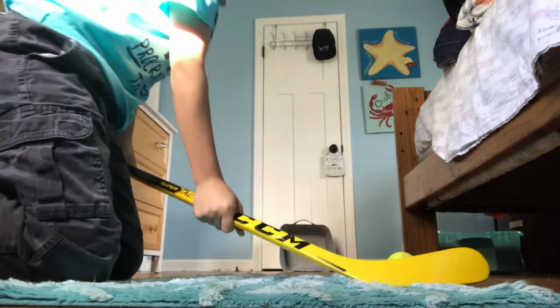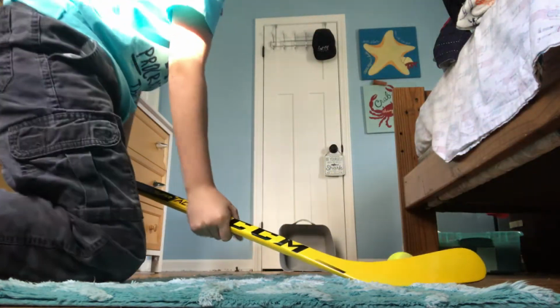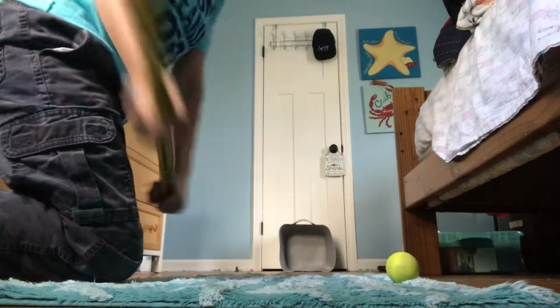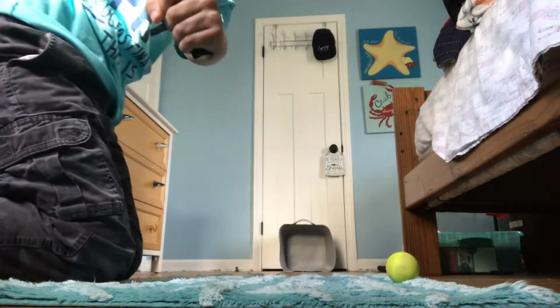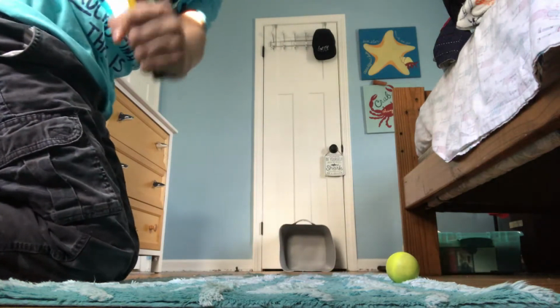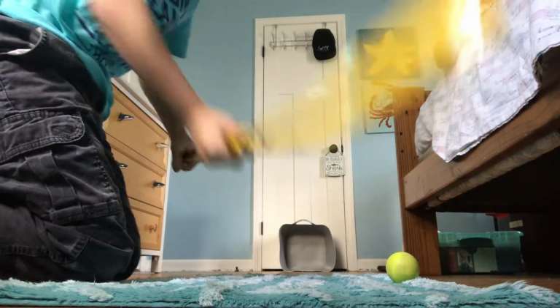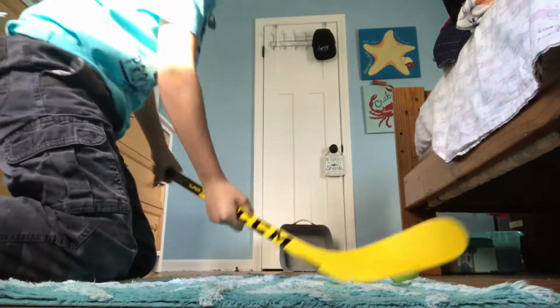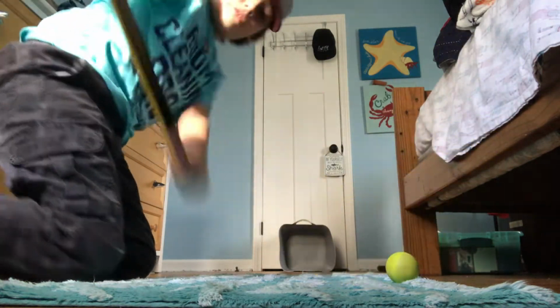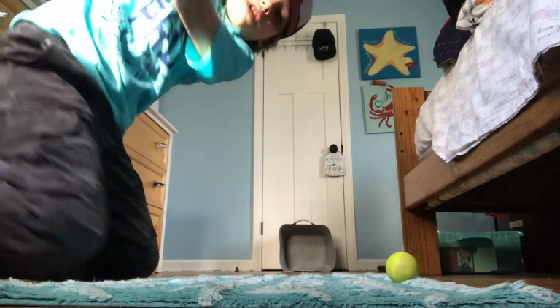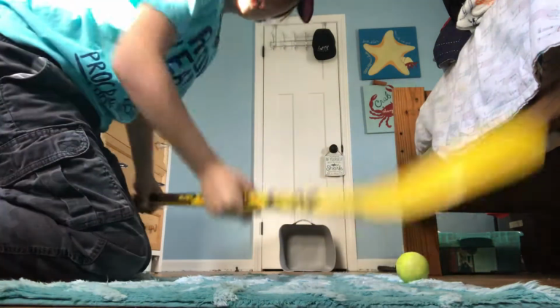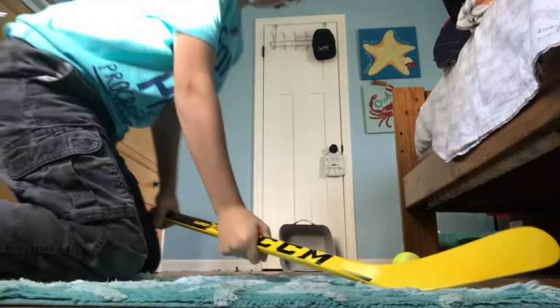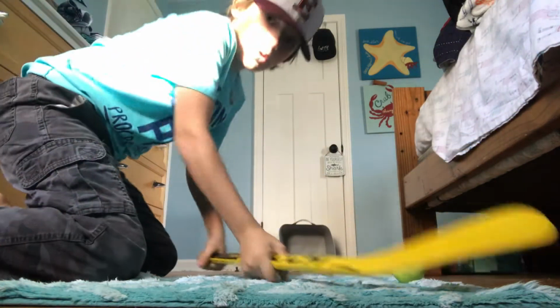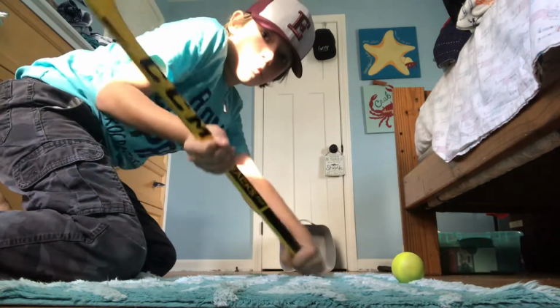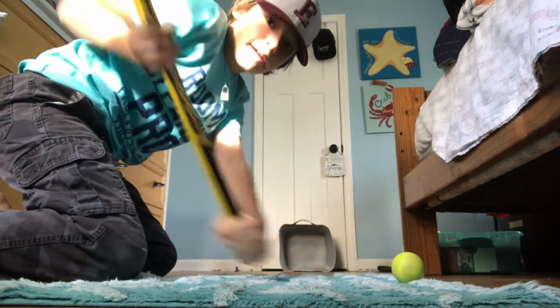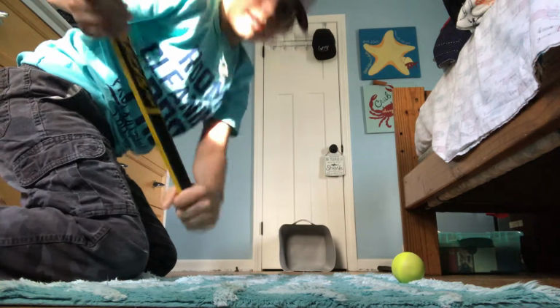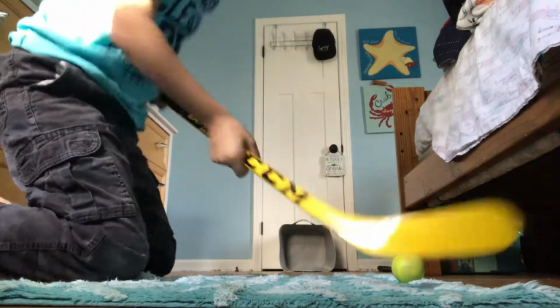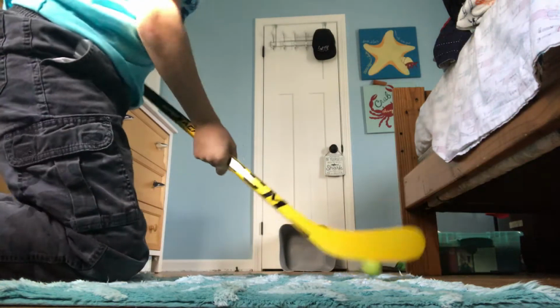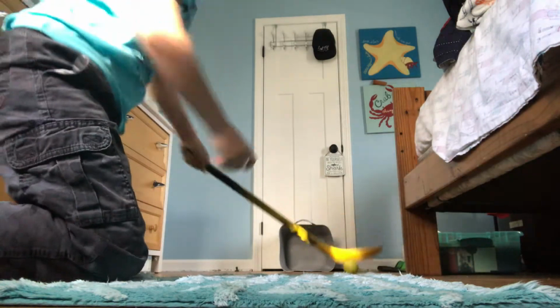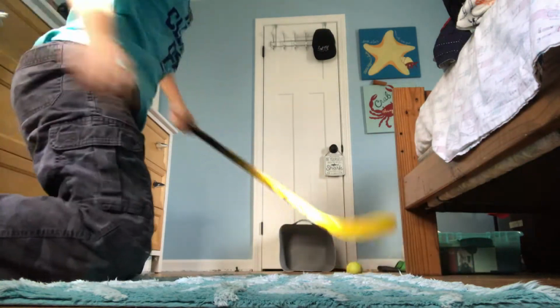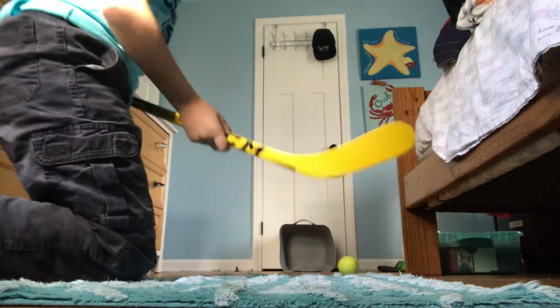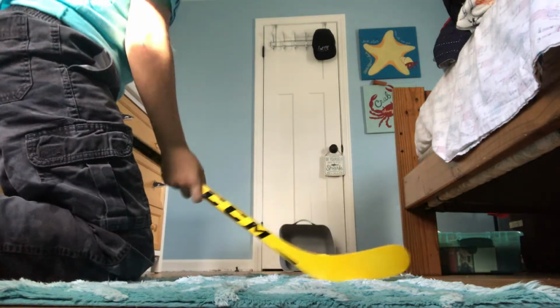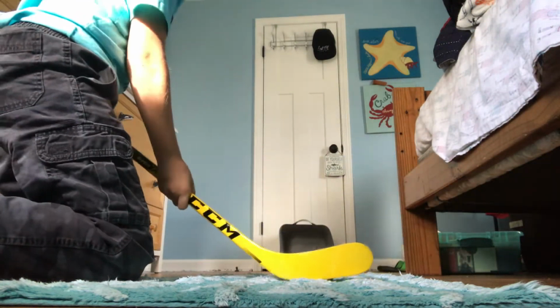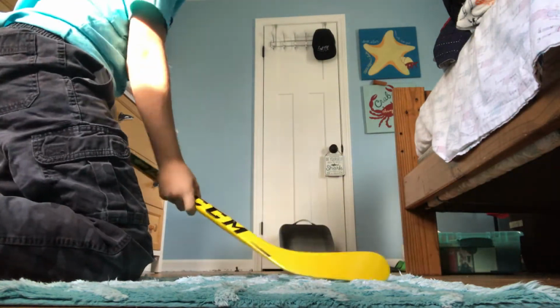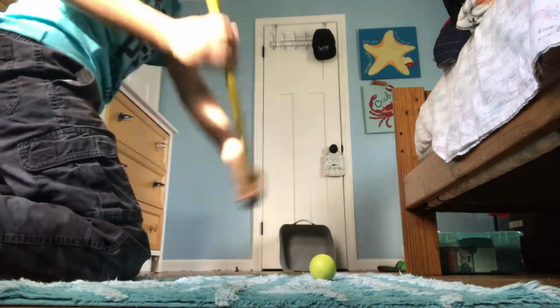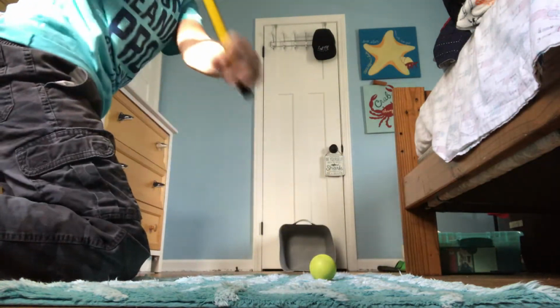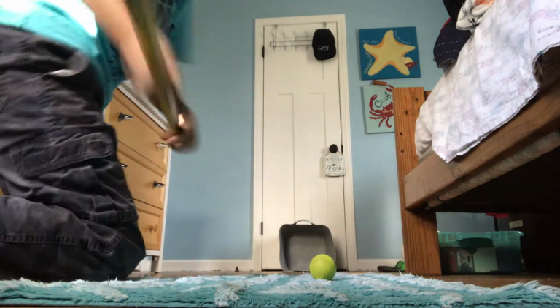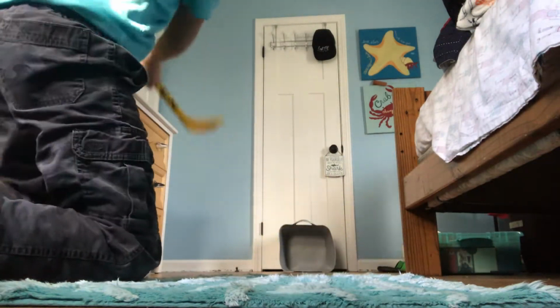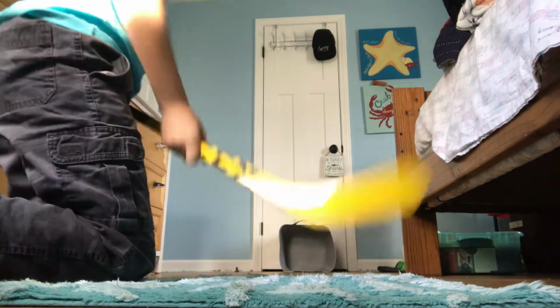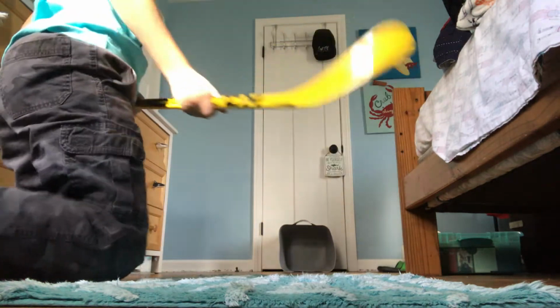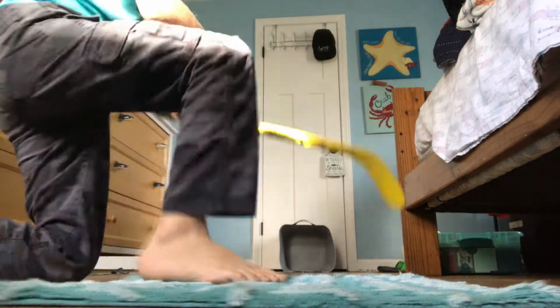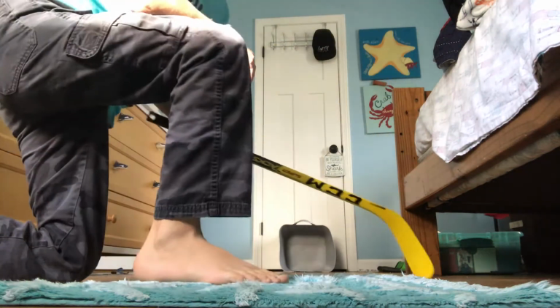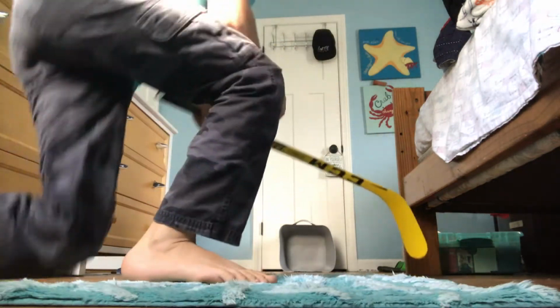You want to pull back like this — not a full one, it's like a normal back like this. You want to follow through like this, so that it's nice and powerful.